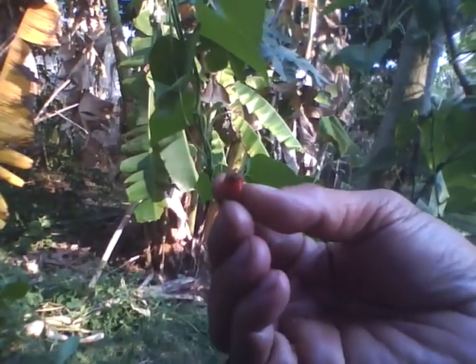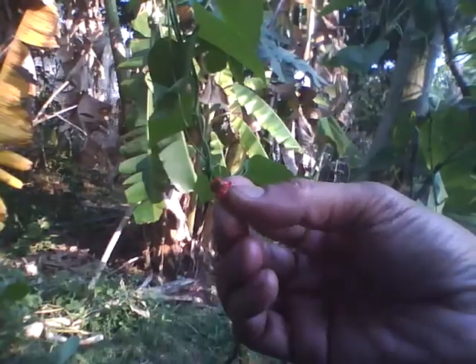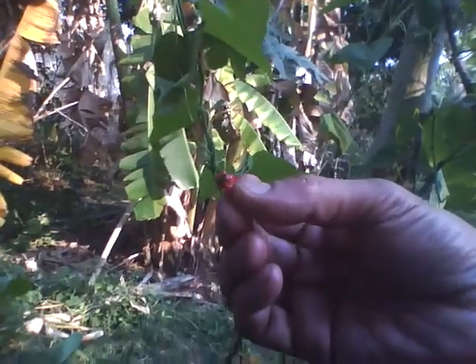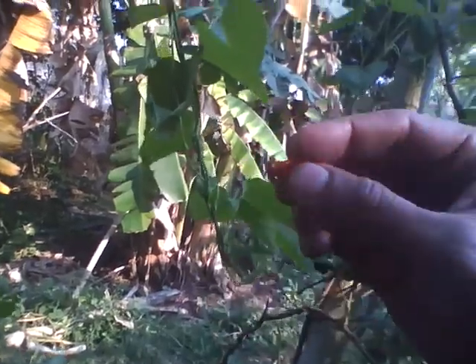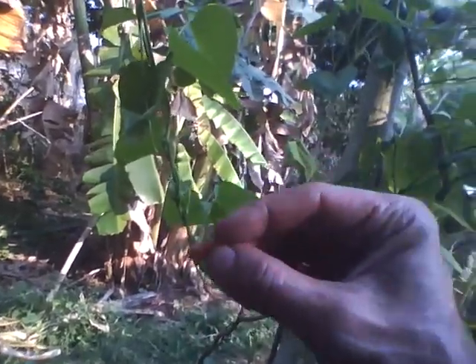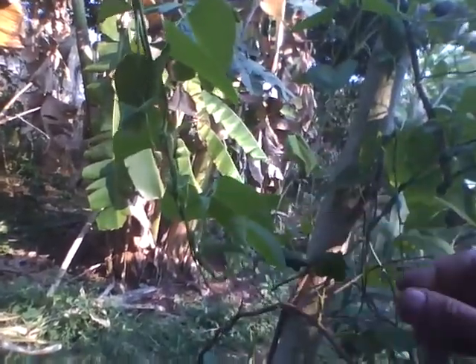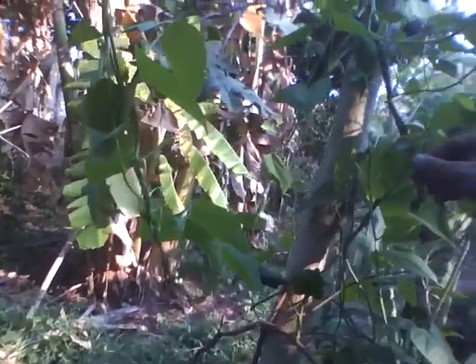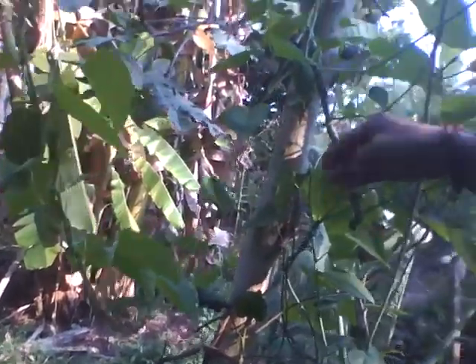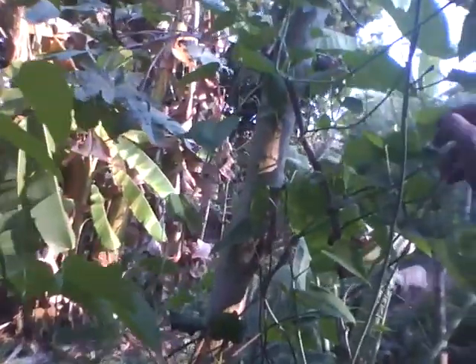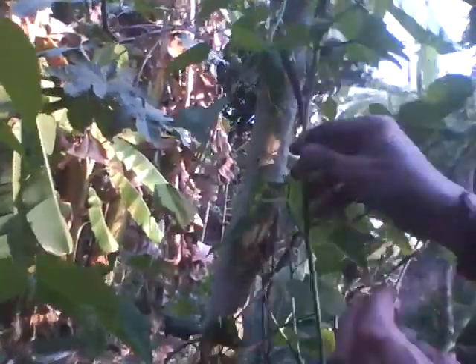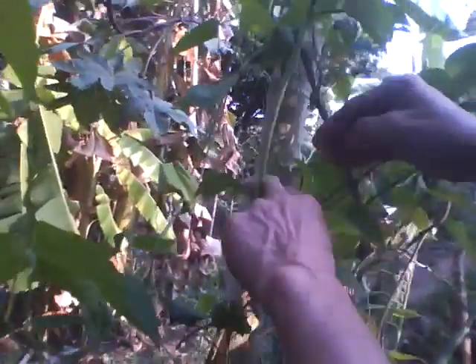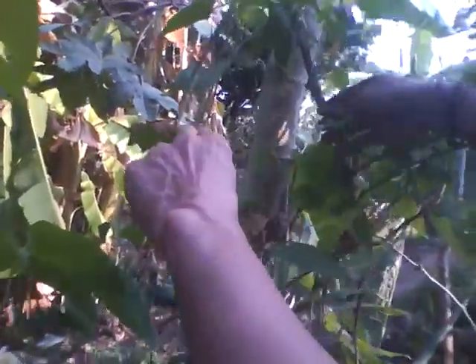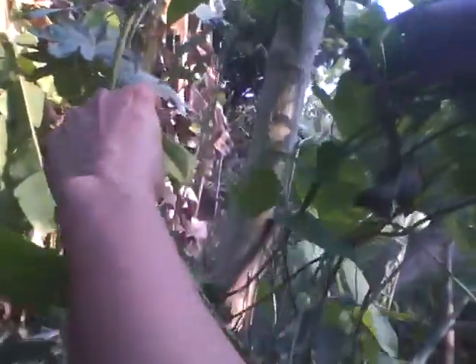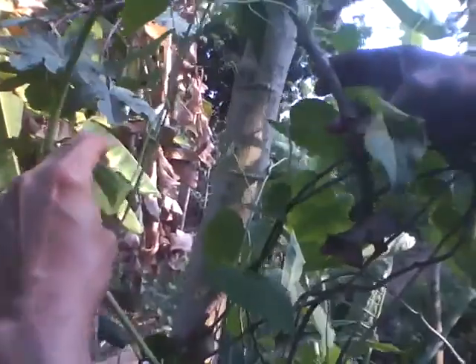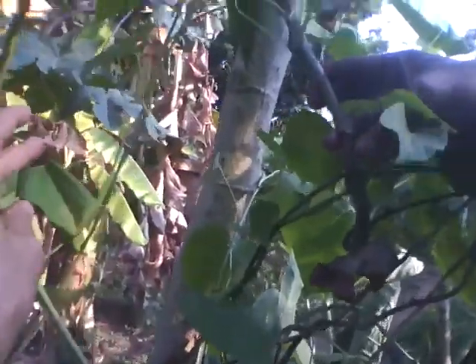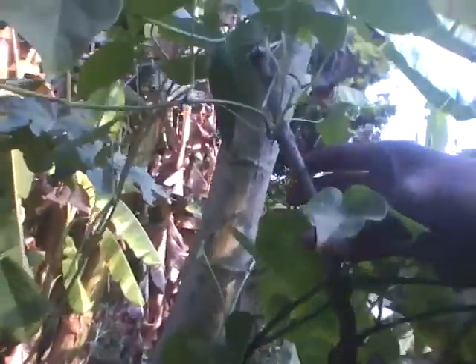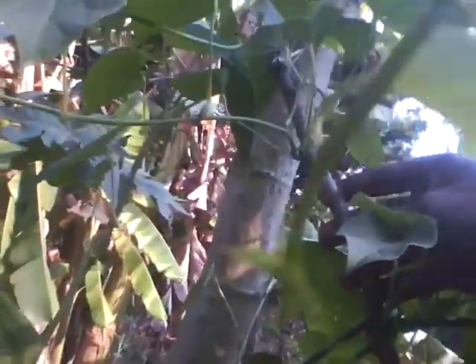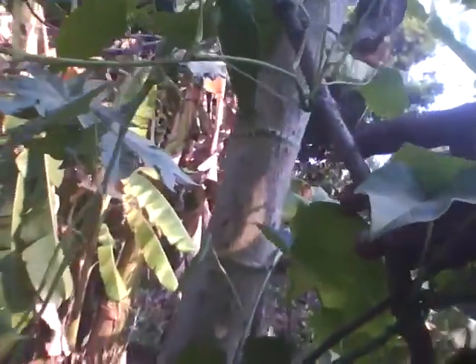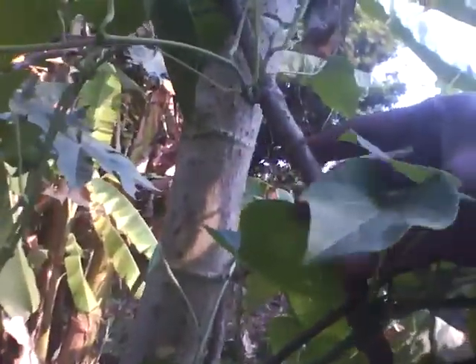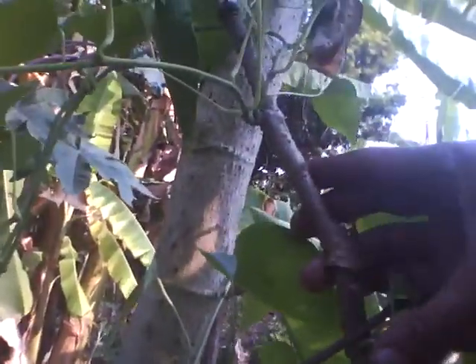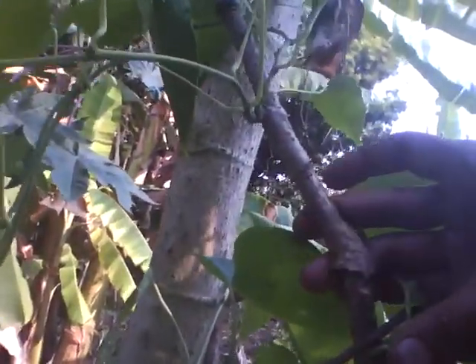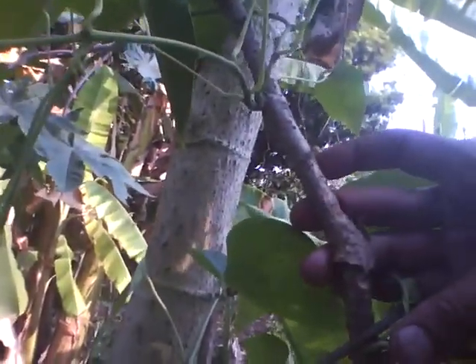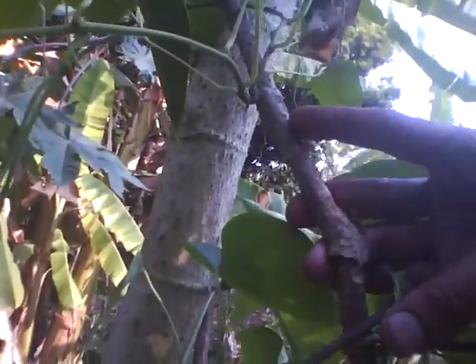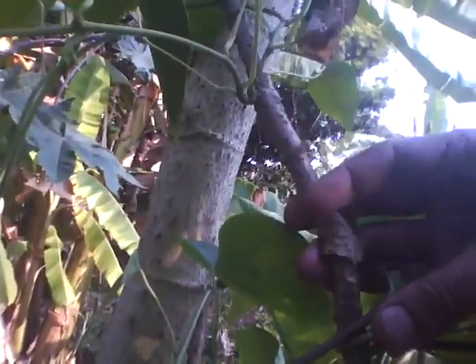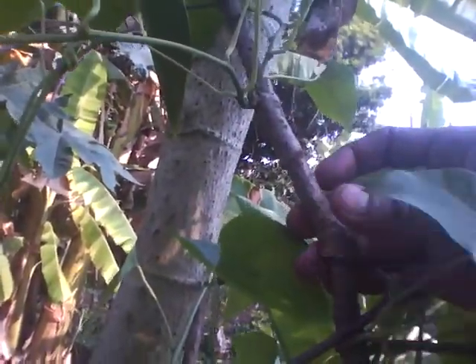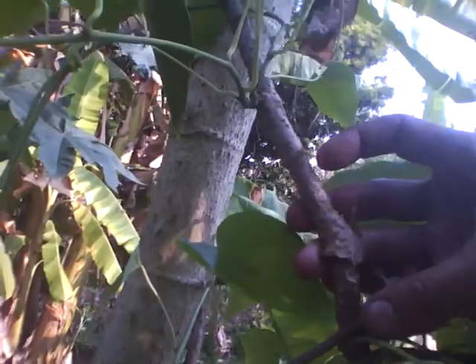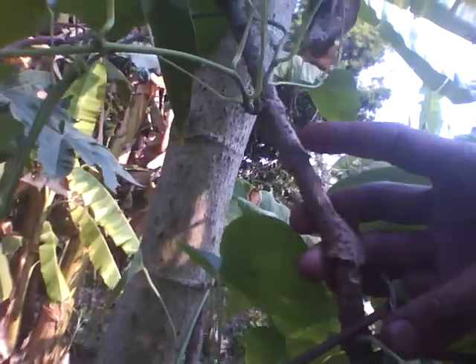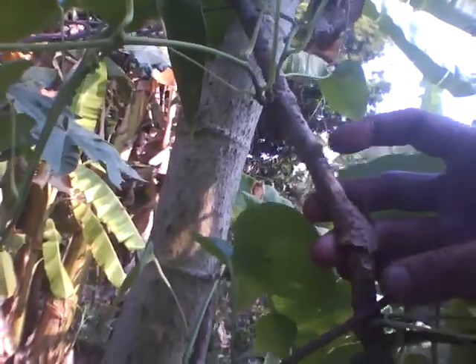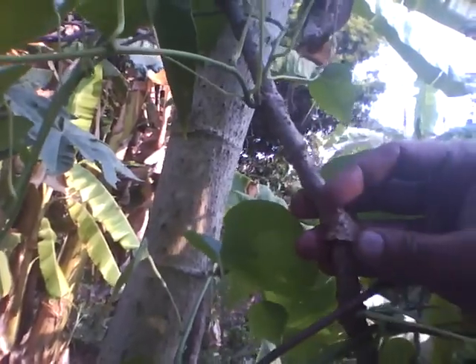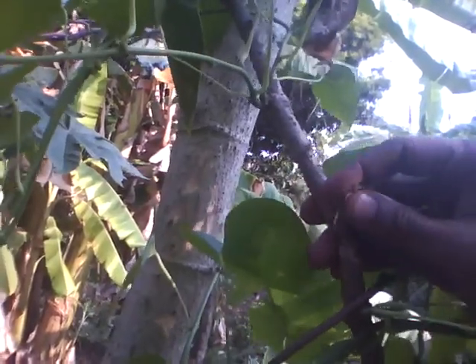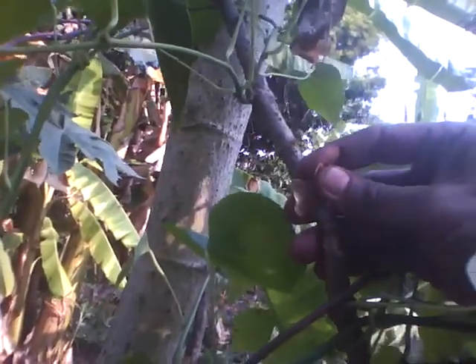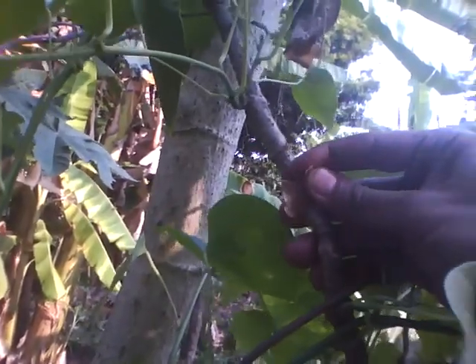This plant has certain special features. The stem is the medicinal part — this is how the stem looks. It is rough and papery, like this.